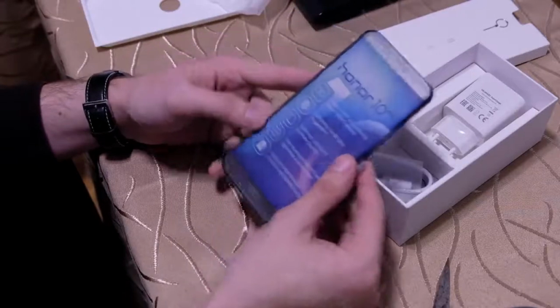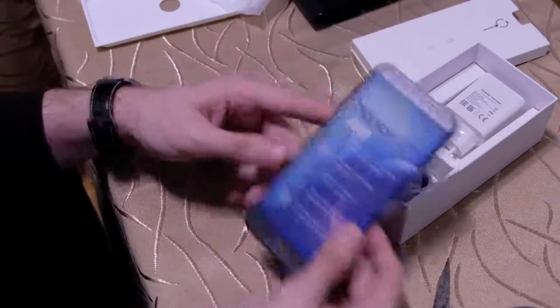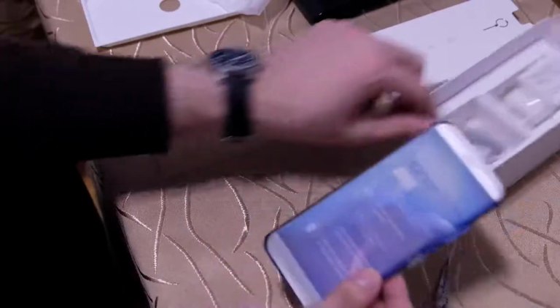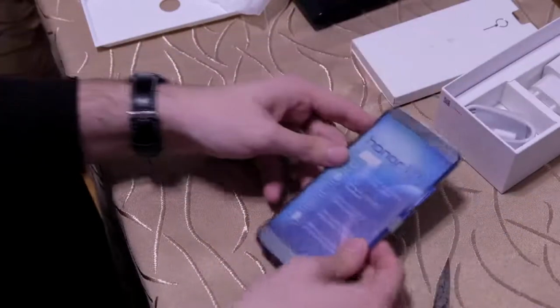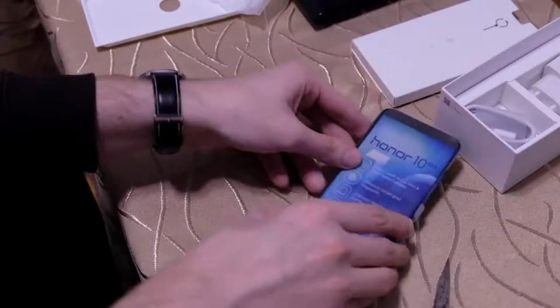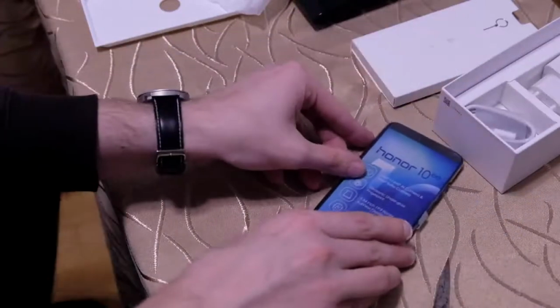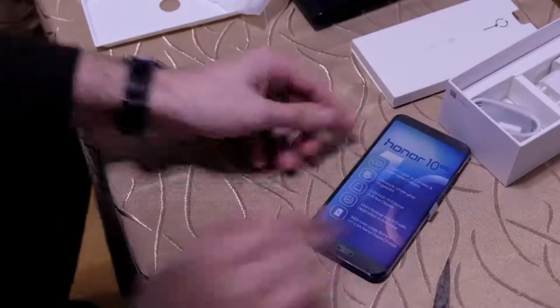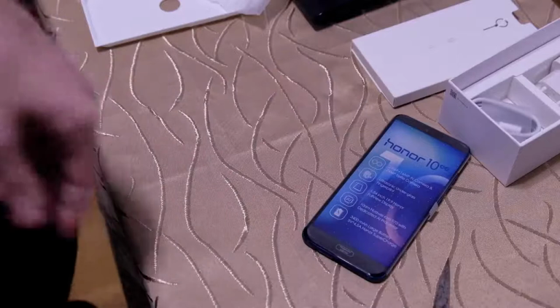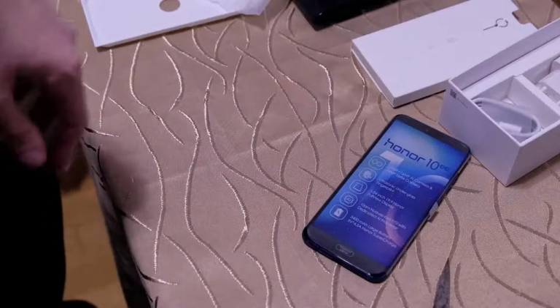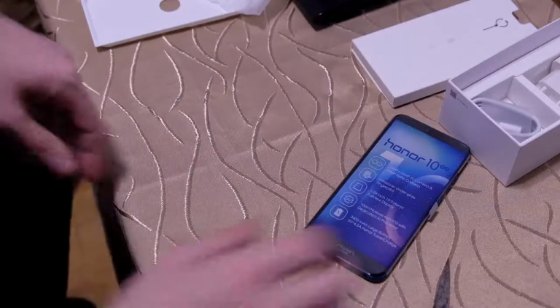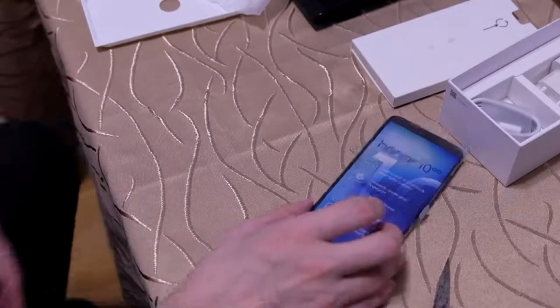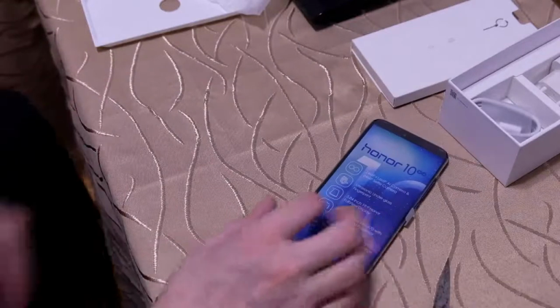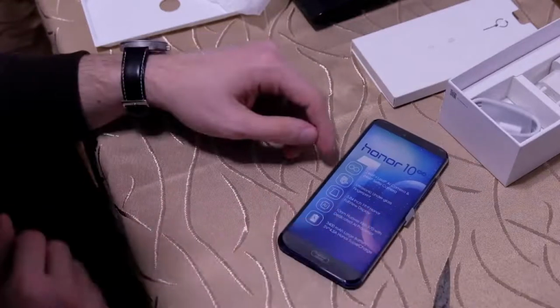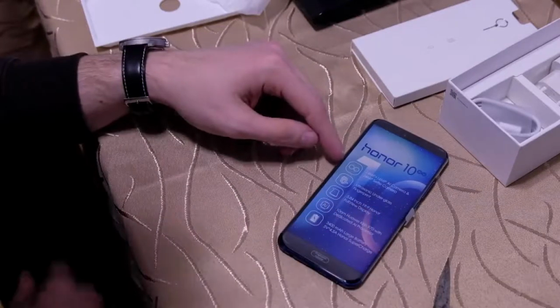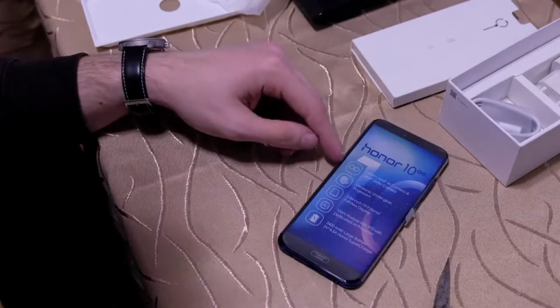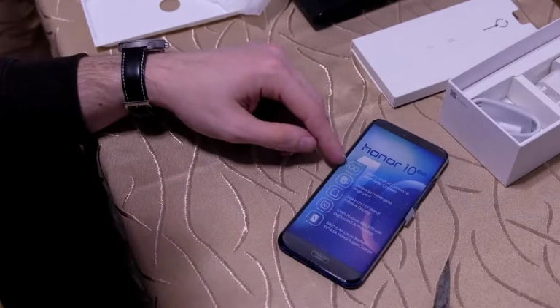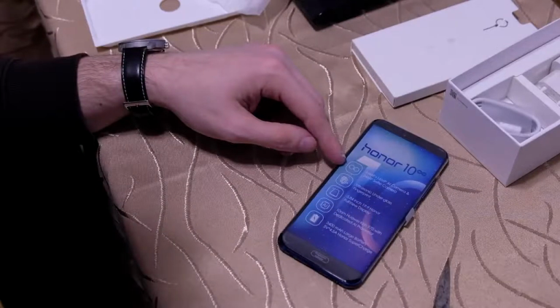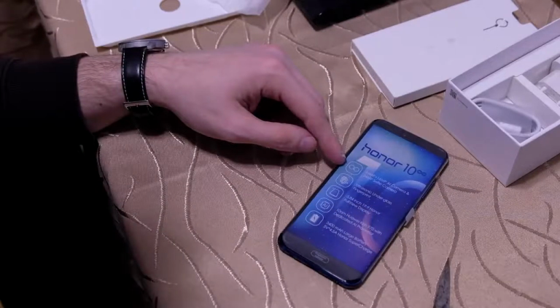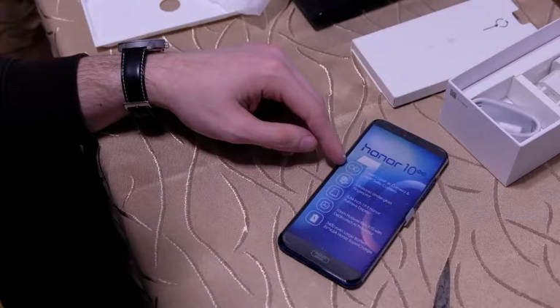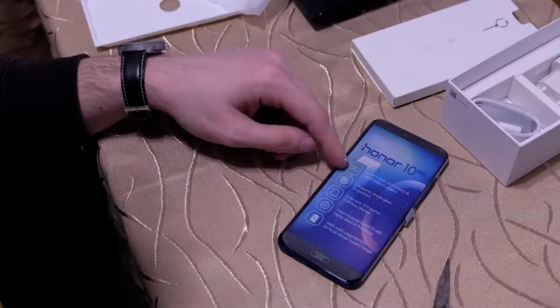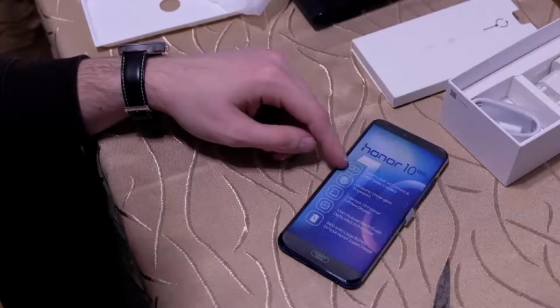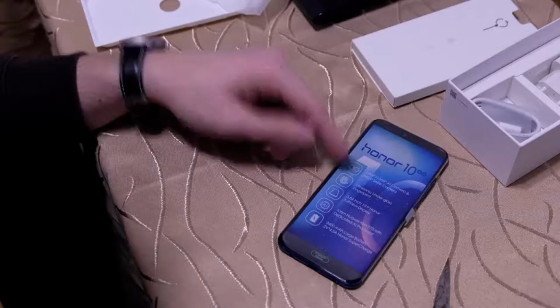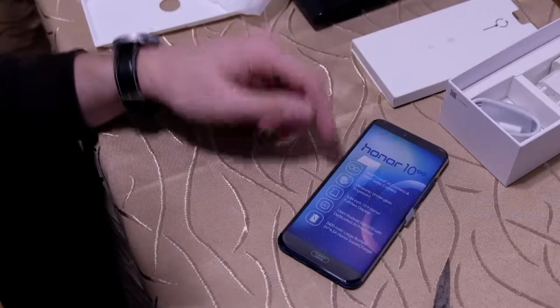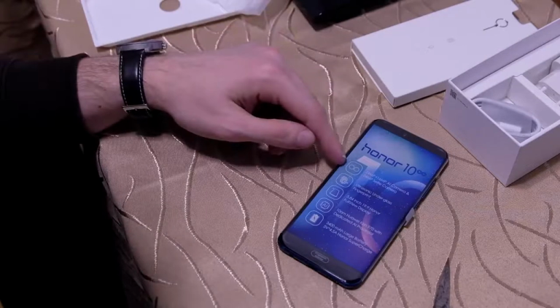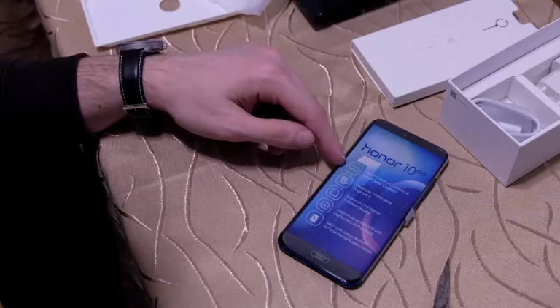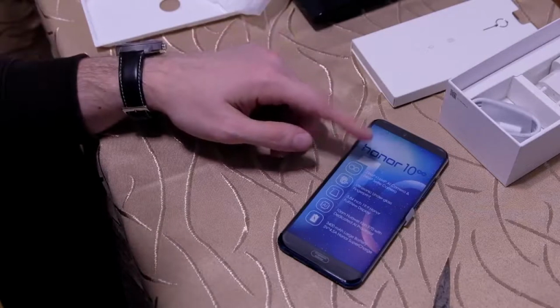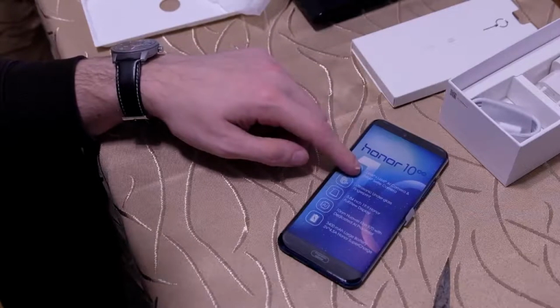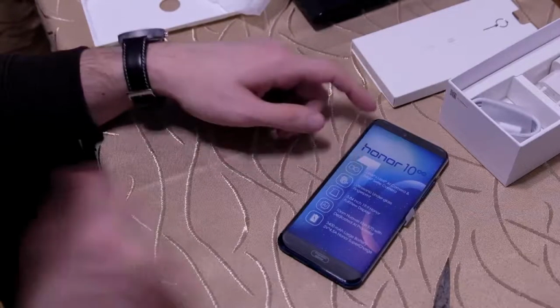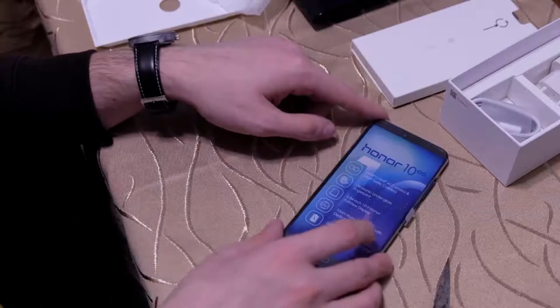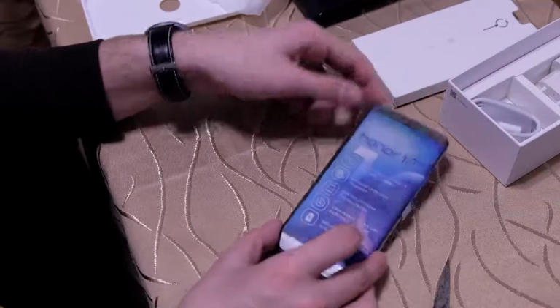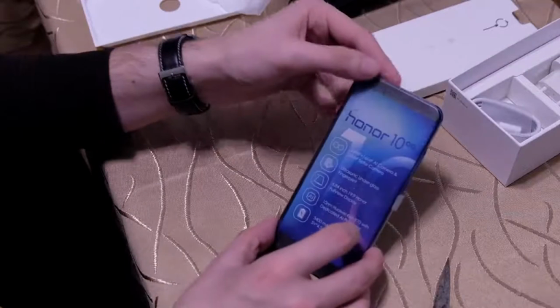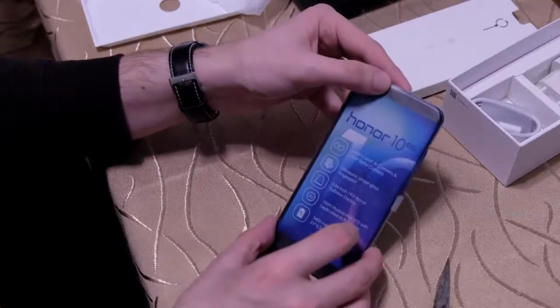Here we see the specs very nicely listed. There is a dual camera — 24 MP plus 16 MP — with AI support. There is also a 24 MP selfie camera on the front.